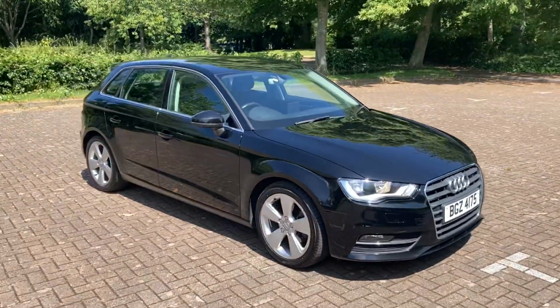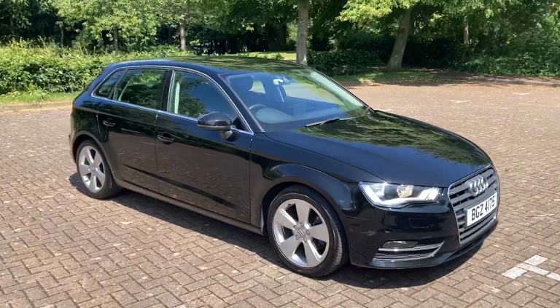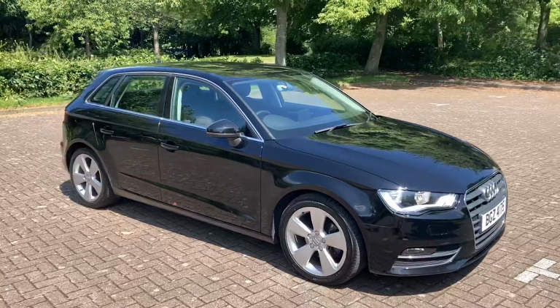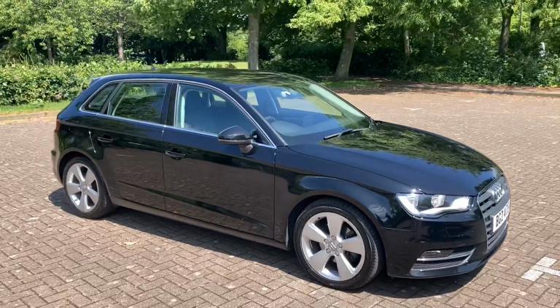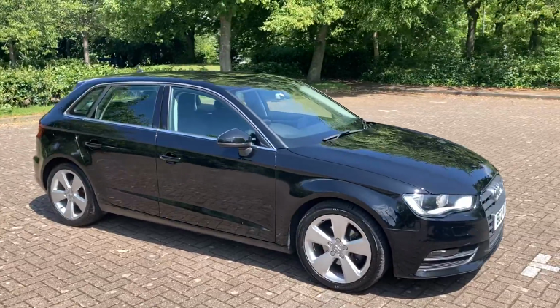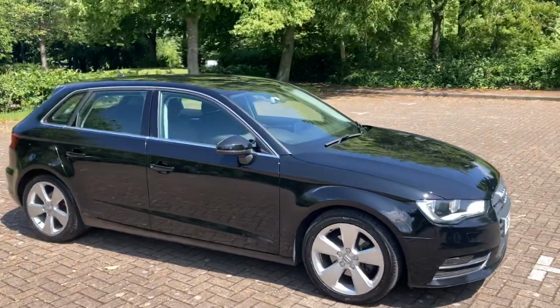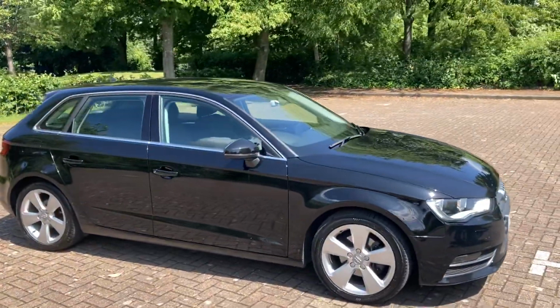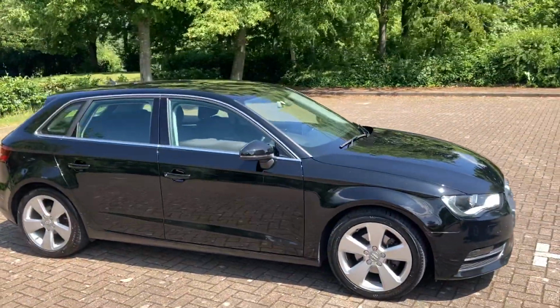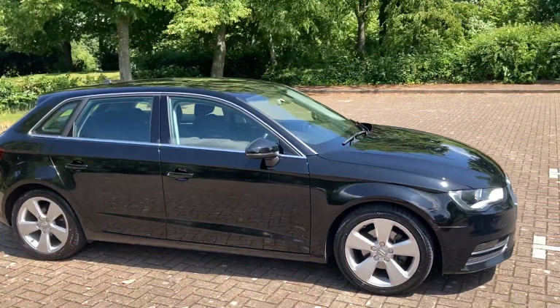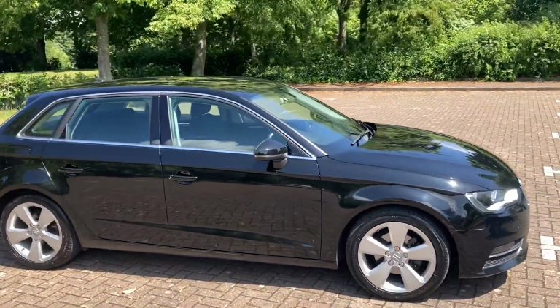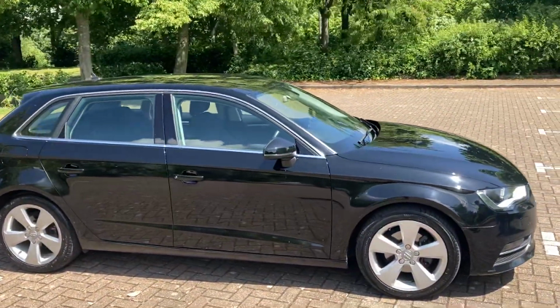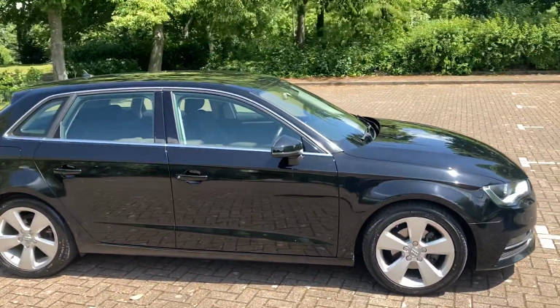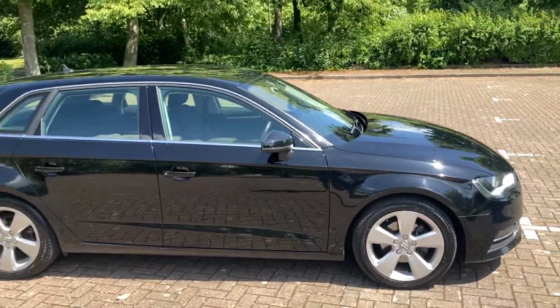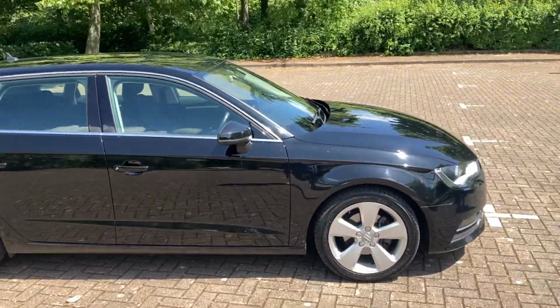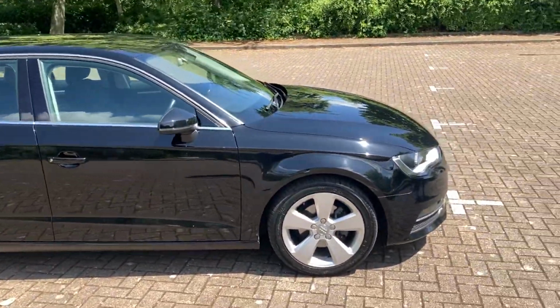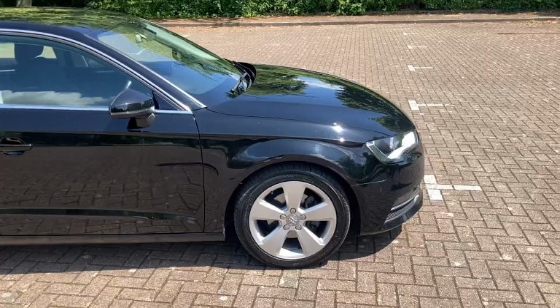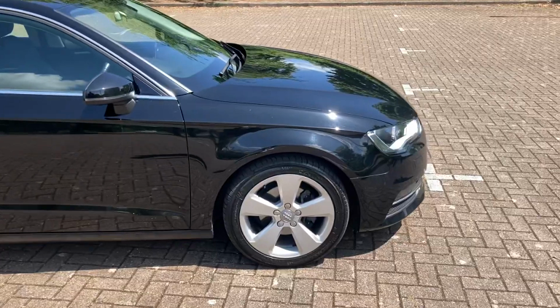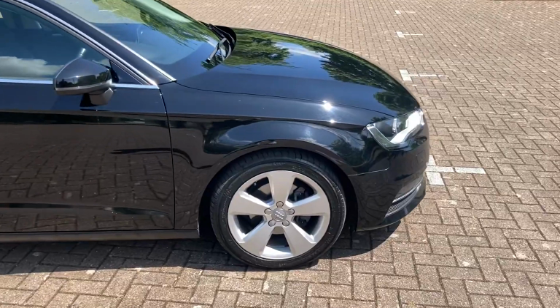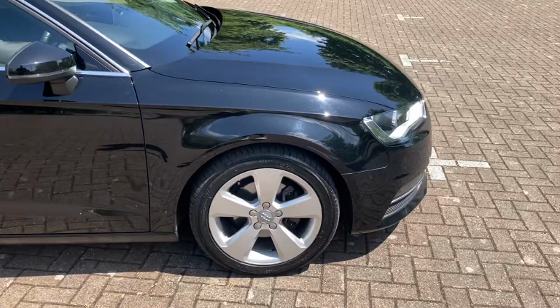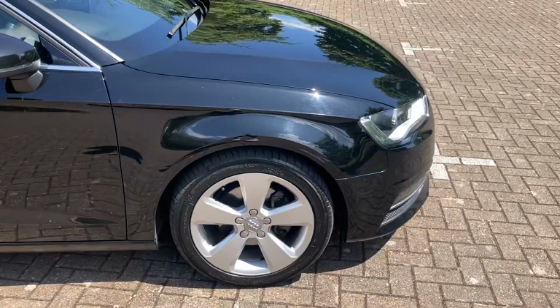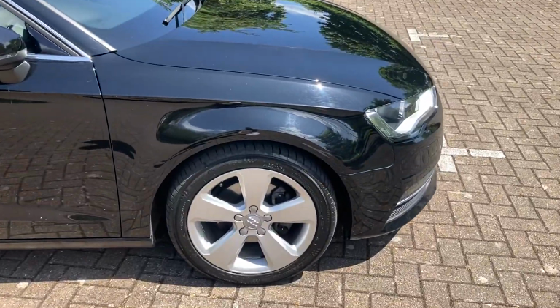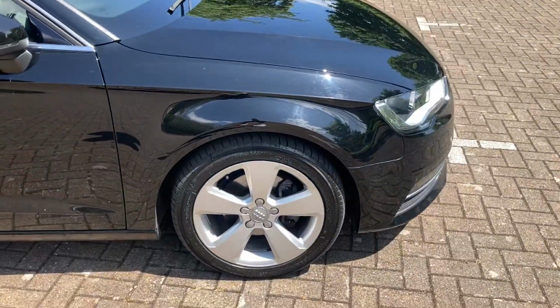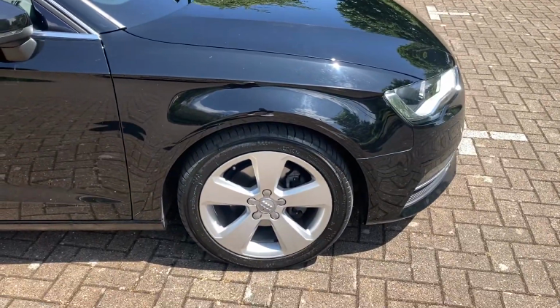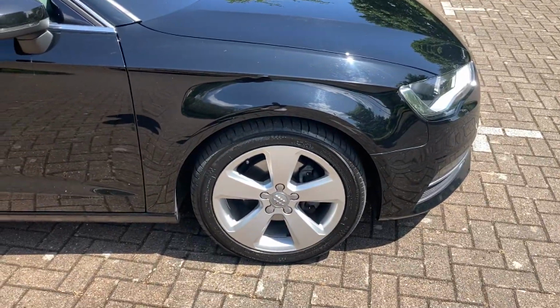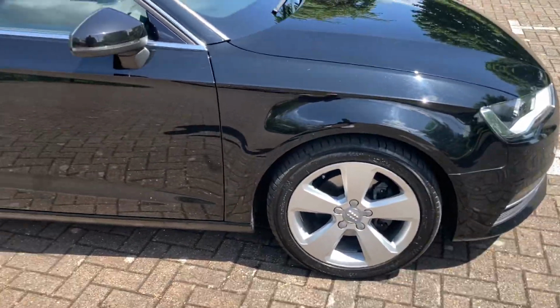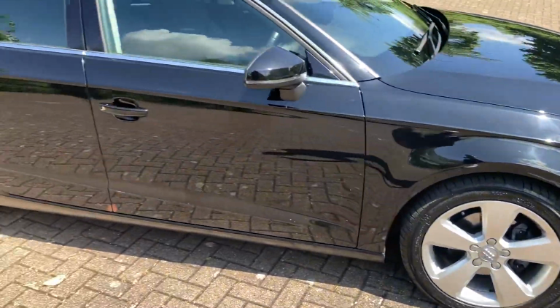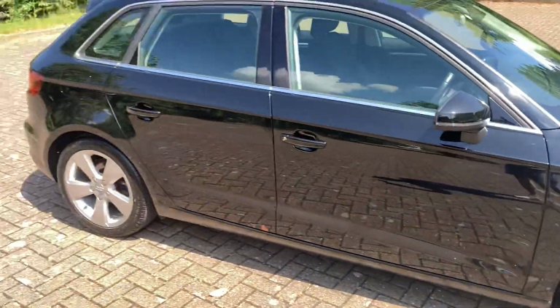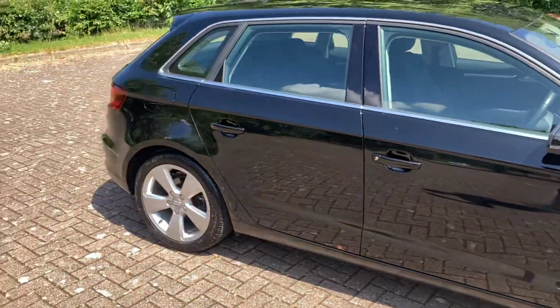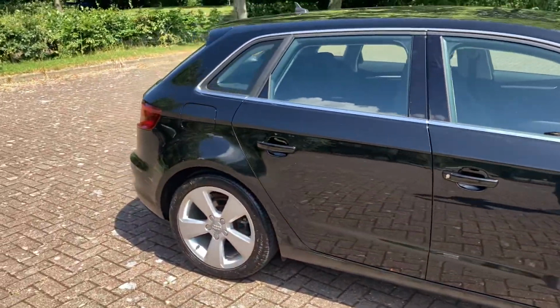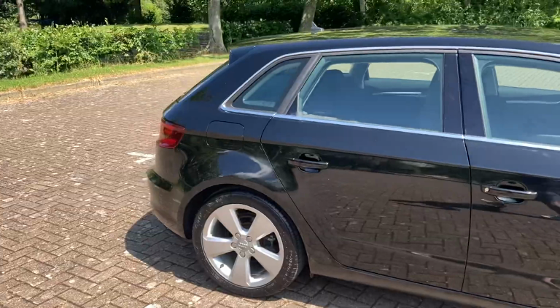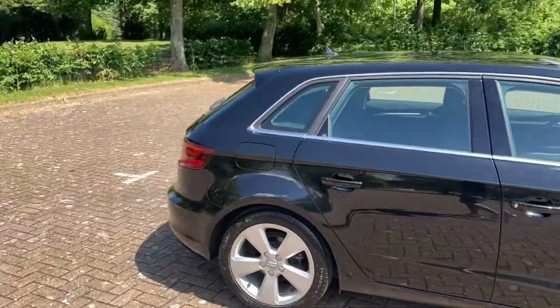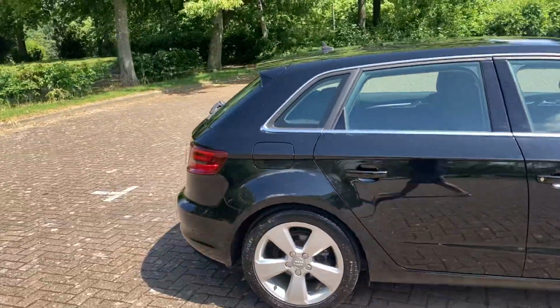Audi A3 TDI, it's the Sportnov. It's got 17 inch alloy wheels and it's finished in black metallic.